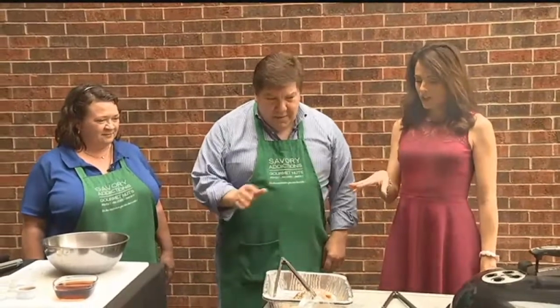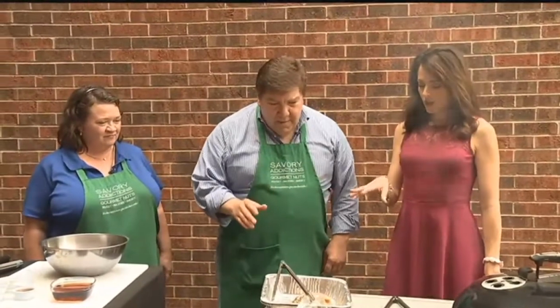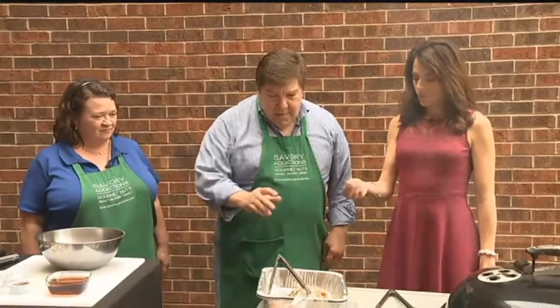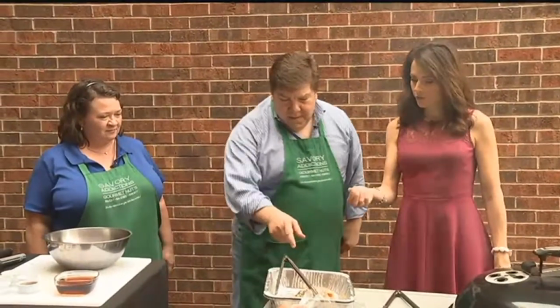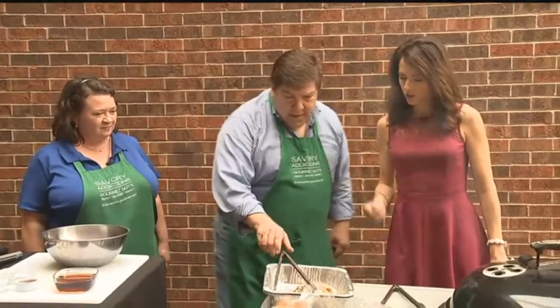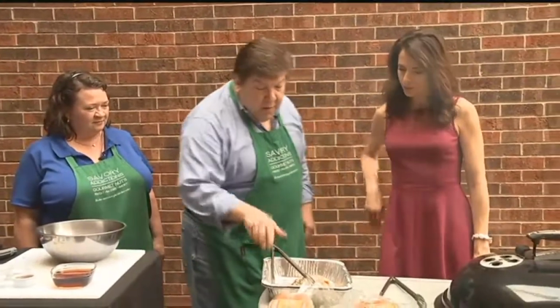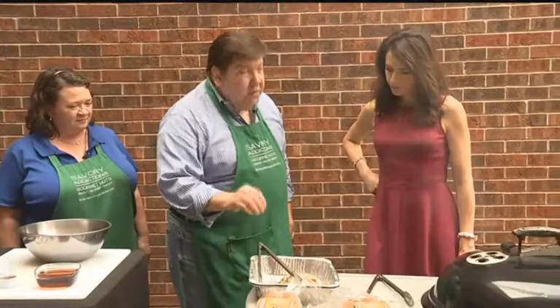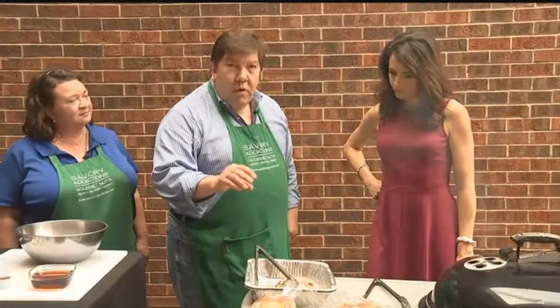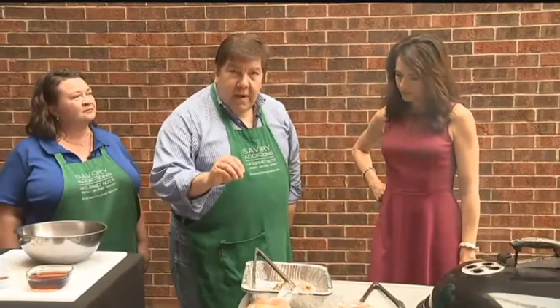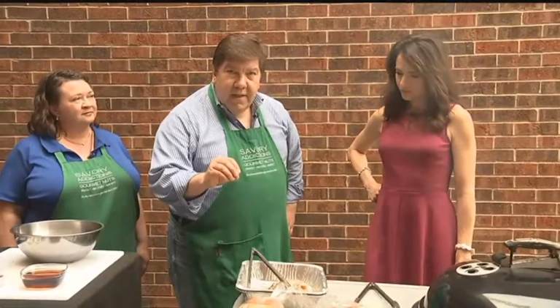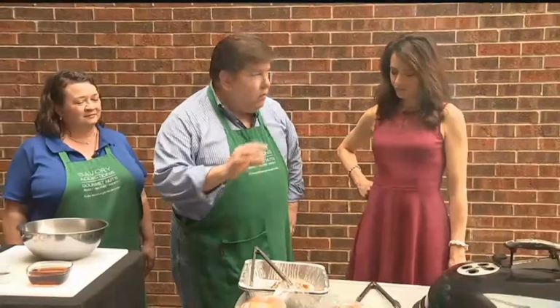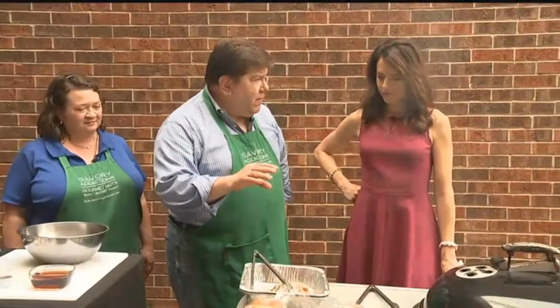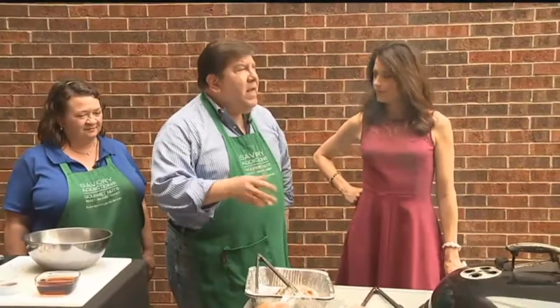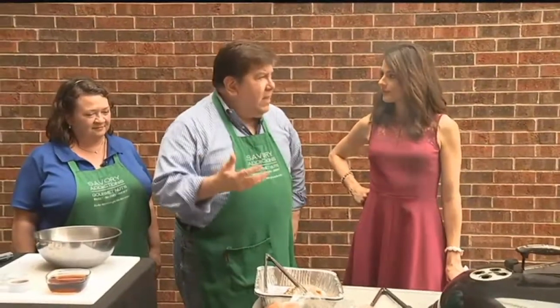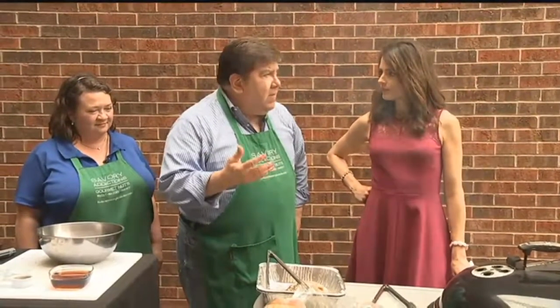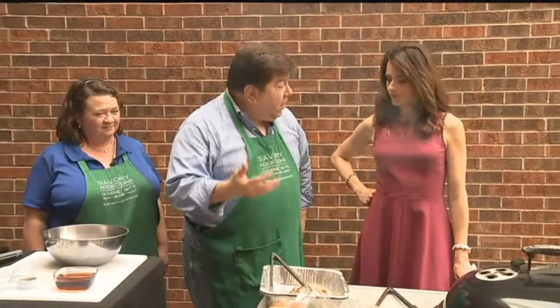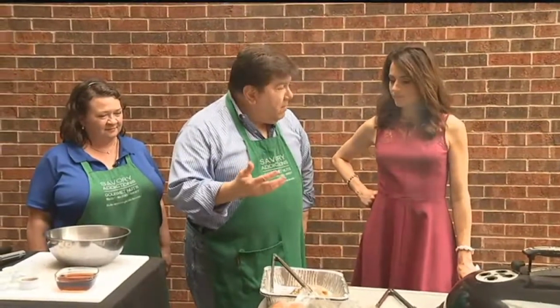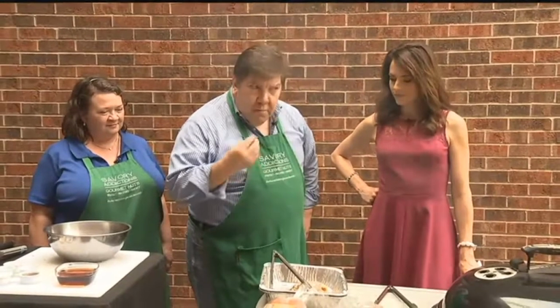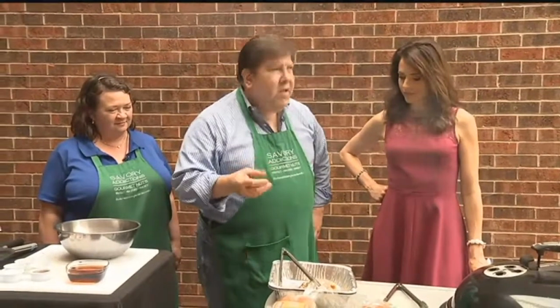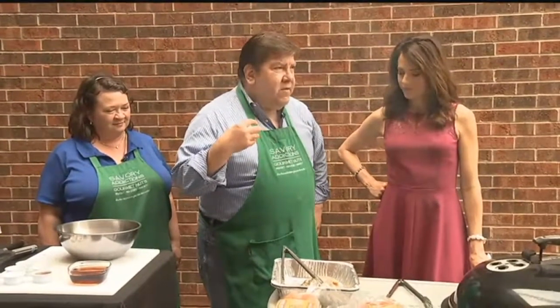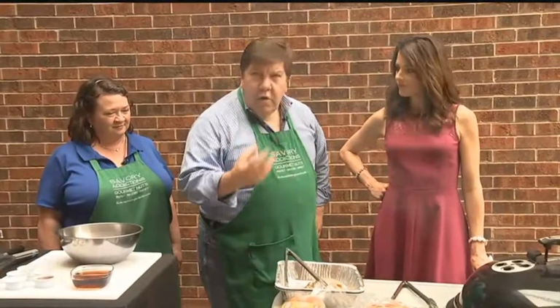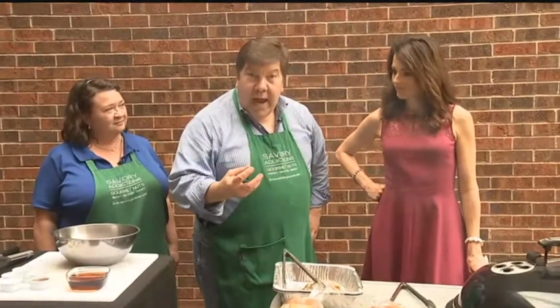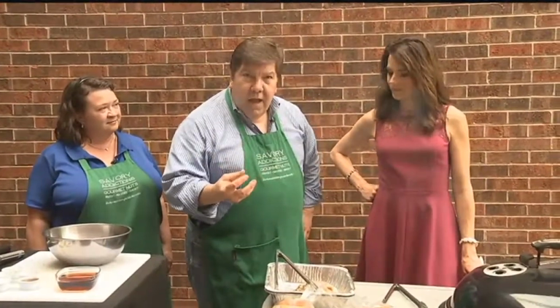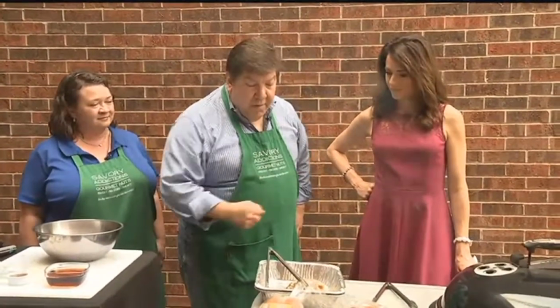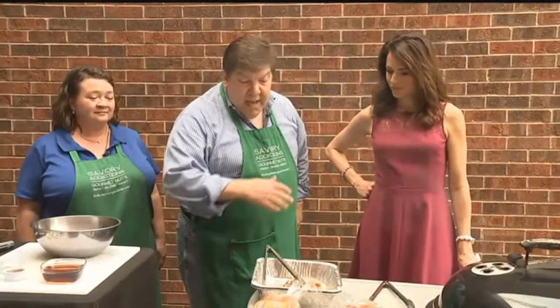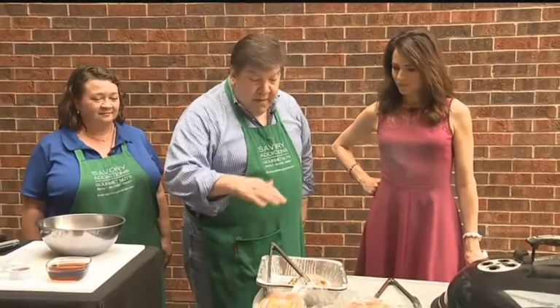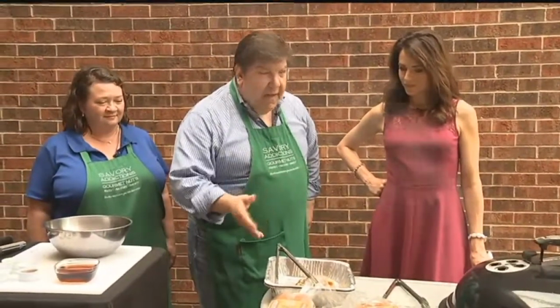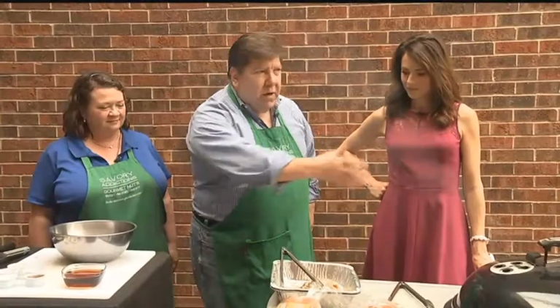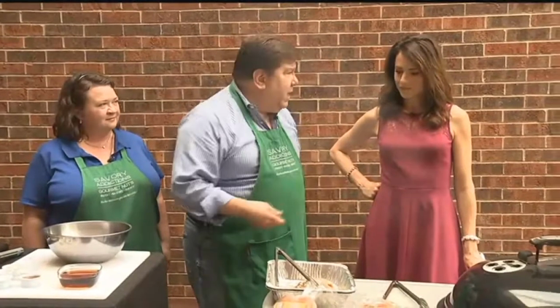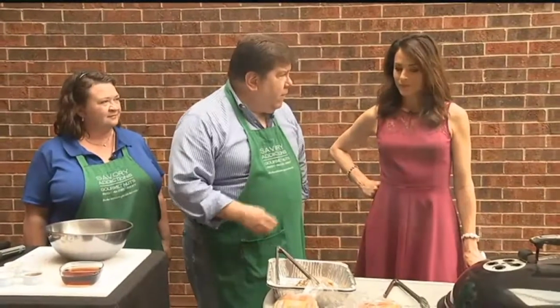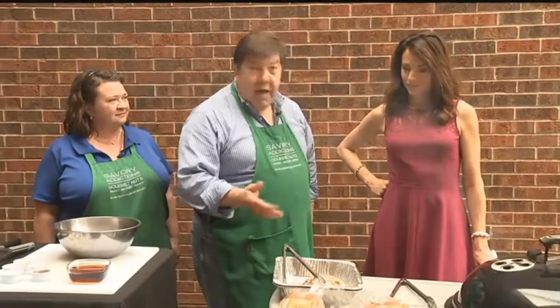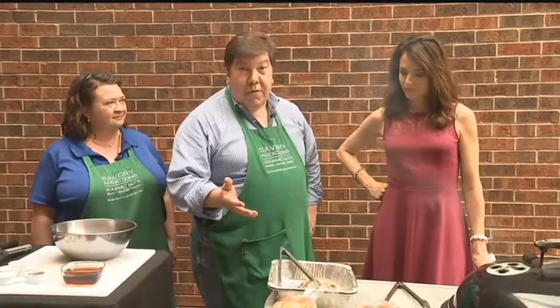What cut from the chicken are you using here? I'm using the boneless, skinless chicken thigh. The reason for that is it does taste a little bit better. It's moist, it's harder to dry out as well. And then boneless and skinless because we don't really need that for all this — less work for you.